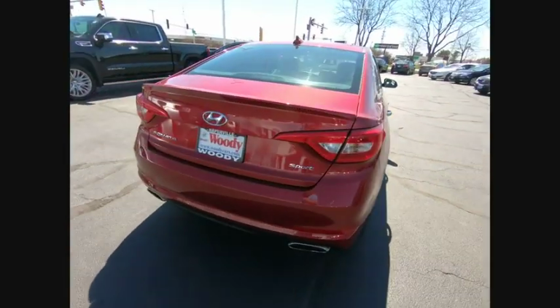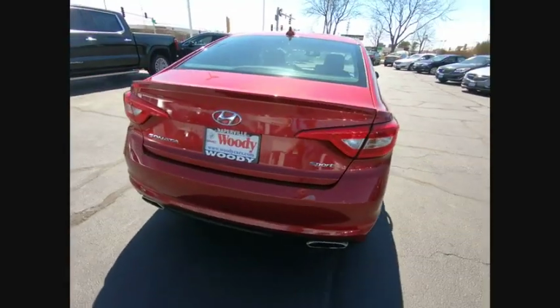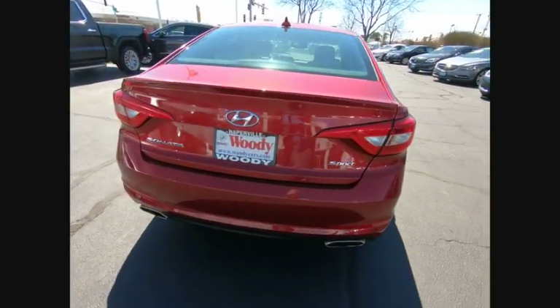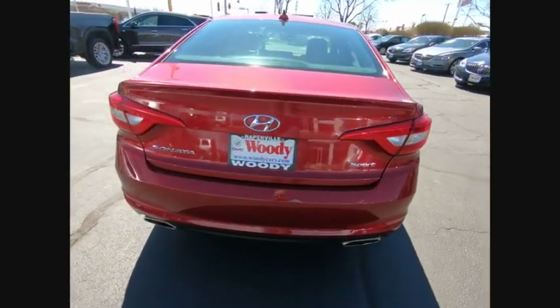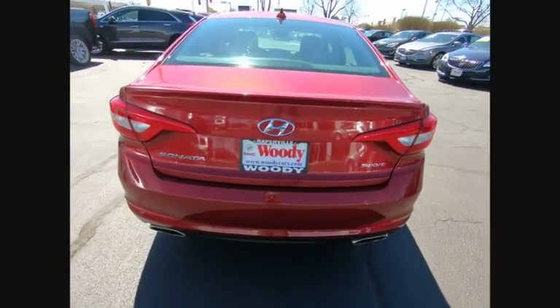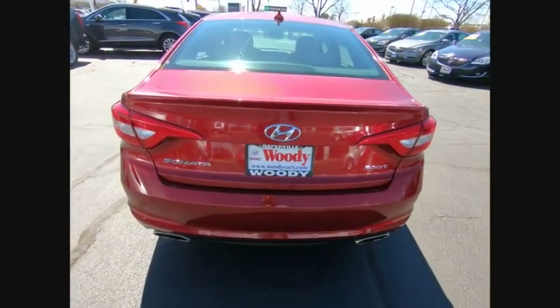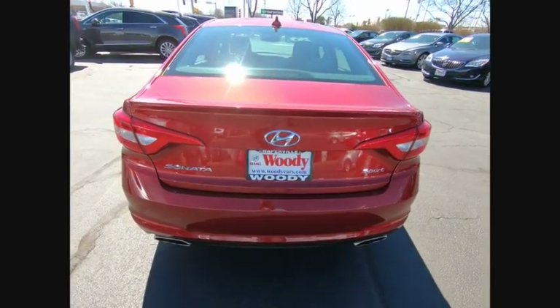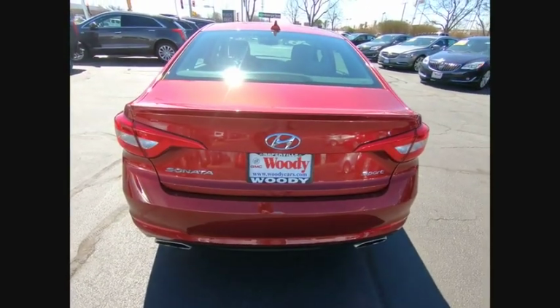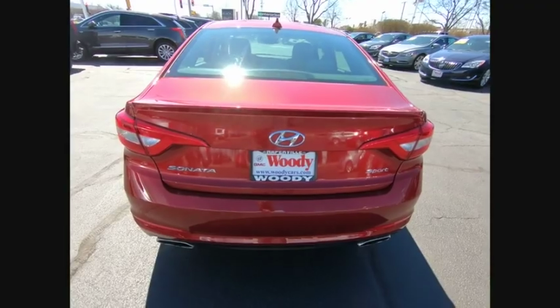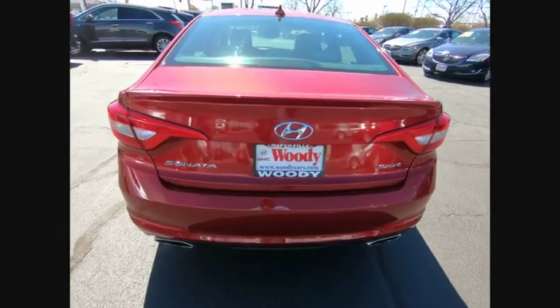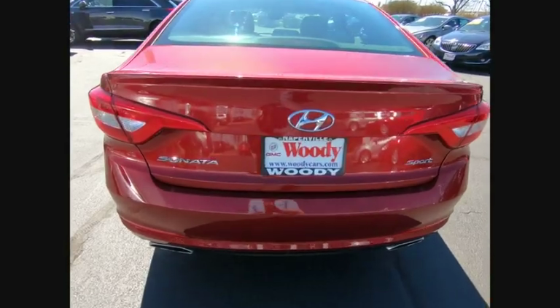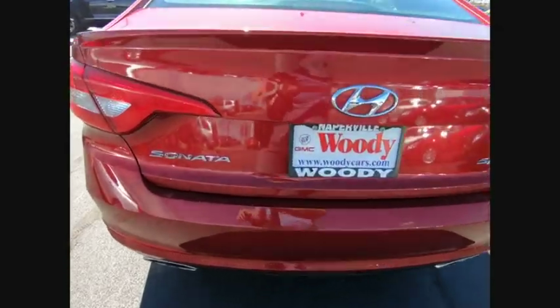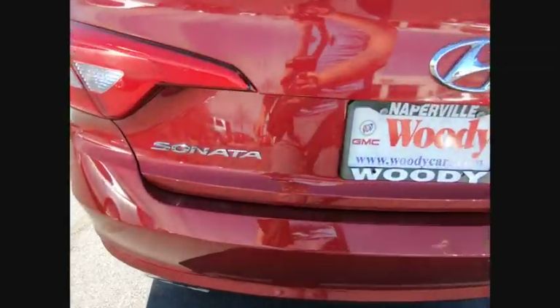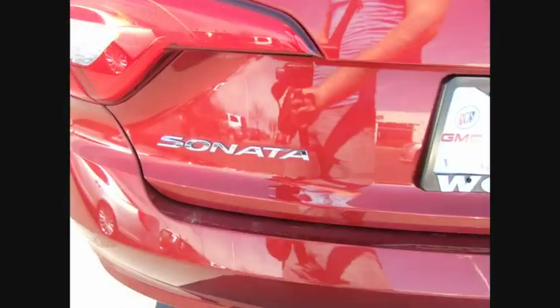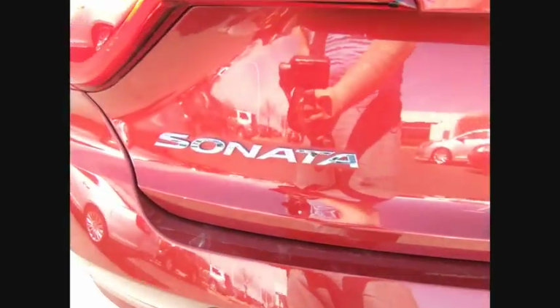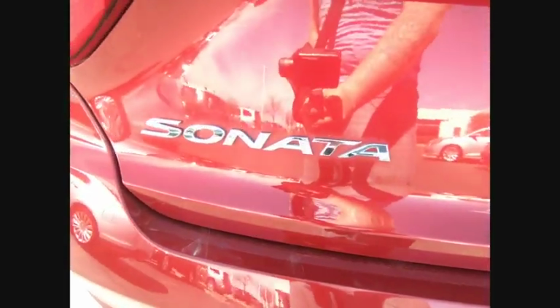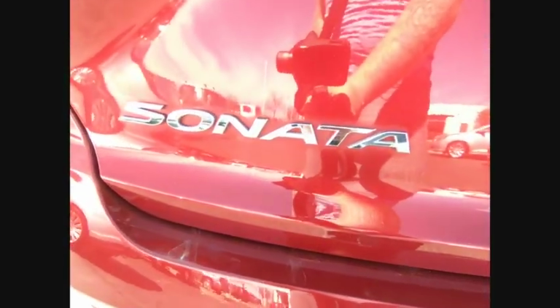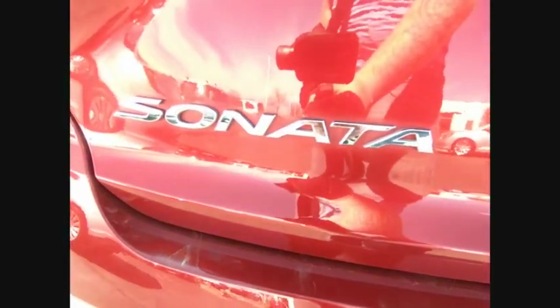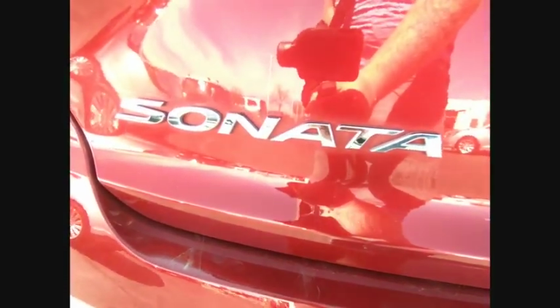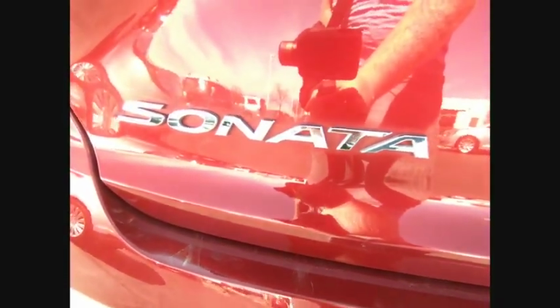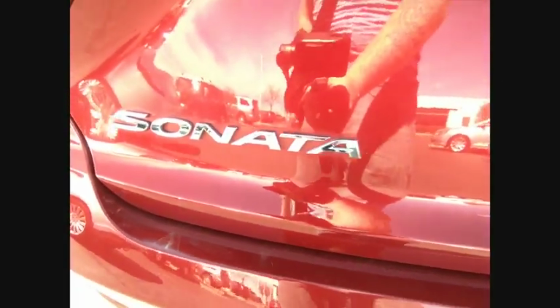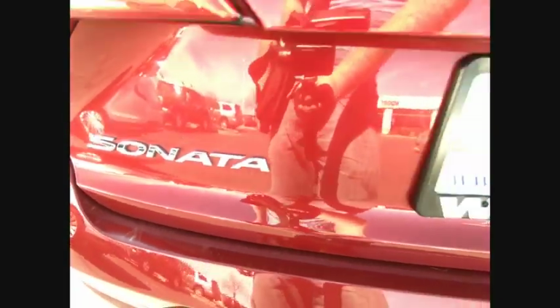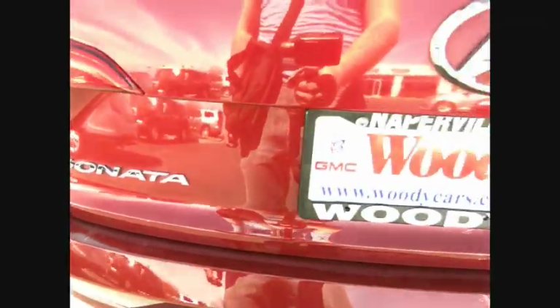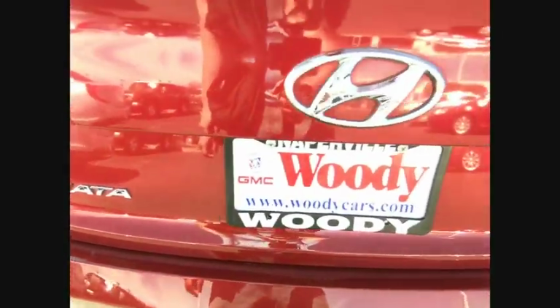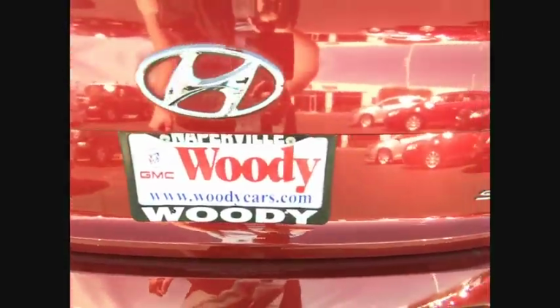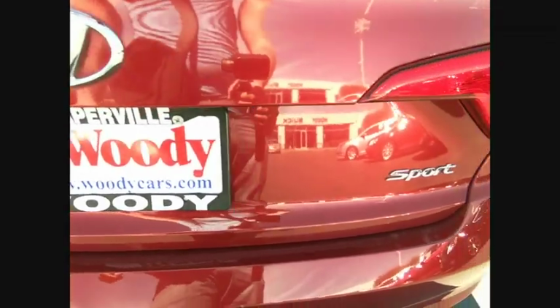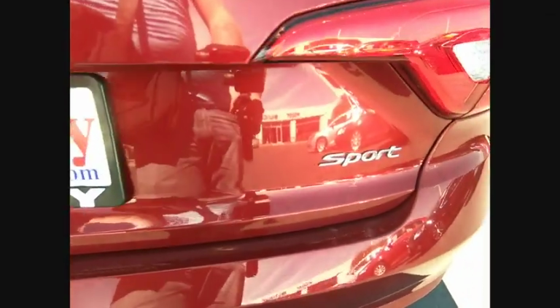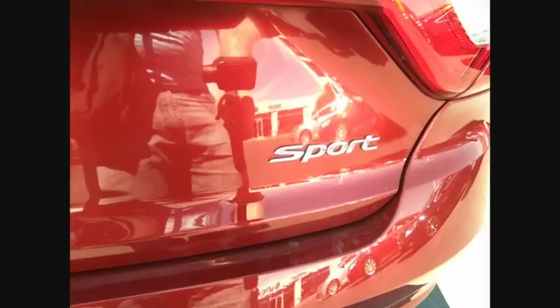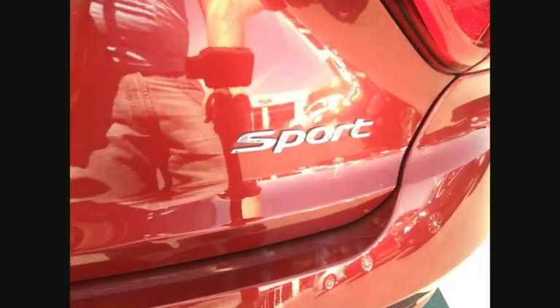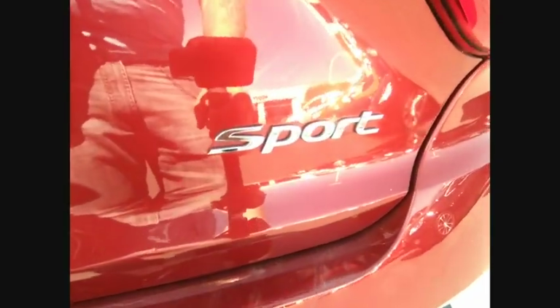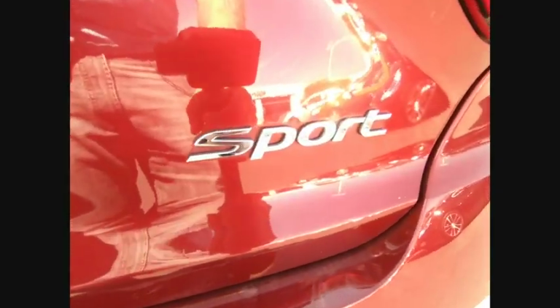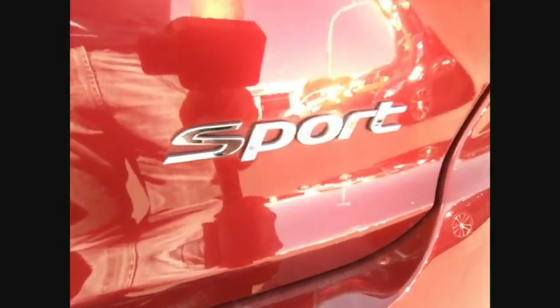Don't forget the exterior corrosion protection — a 14-step roto-dip system that provides unmatched protection for your Sonata — and is priced below $20,000.